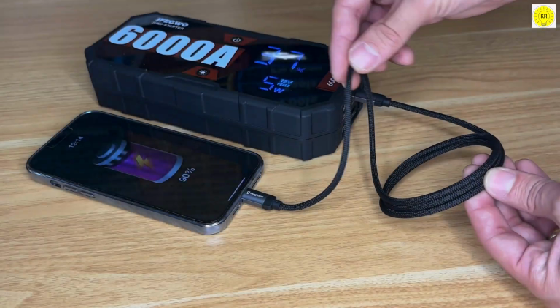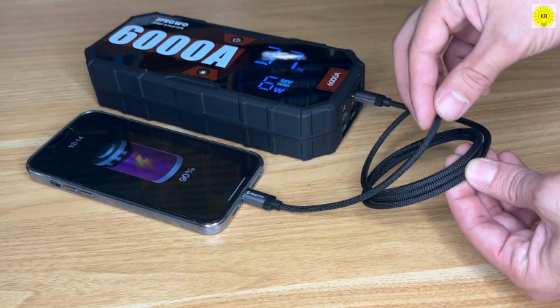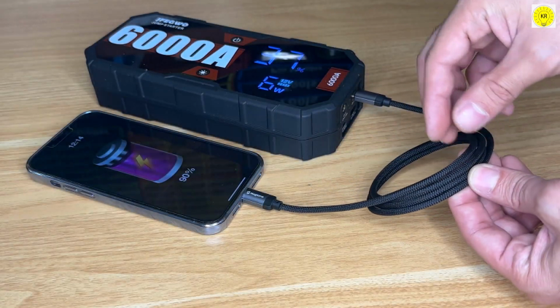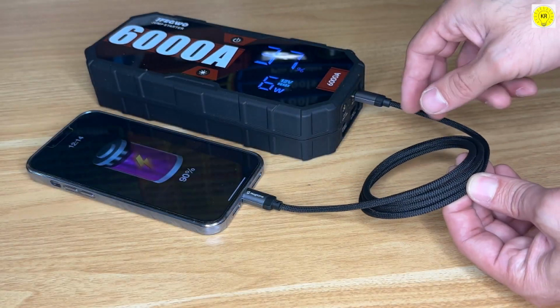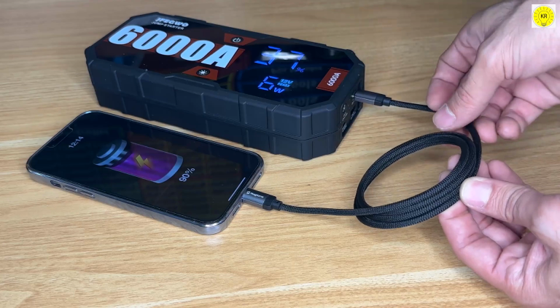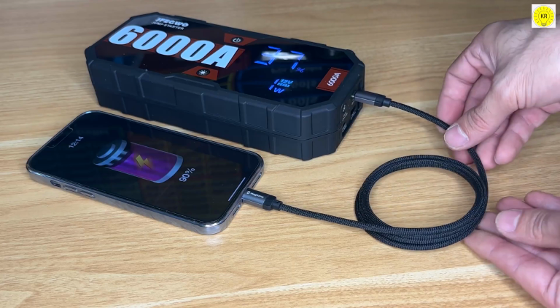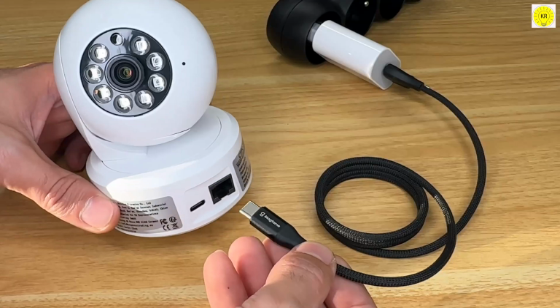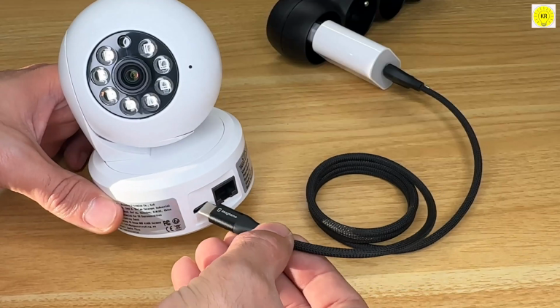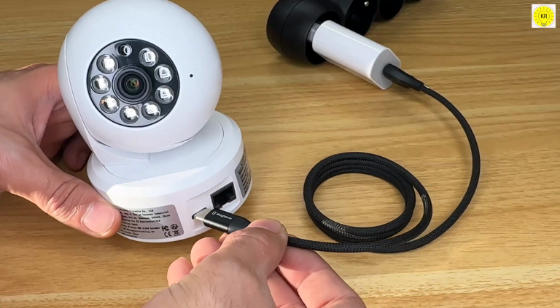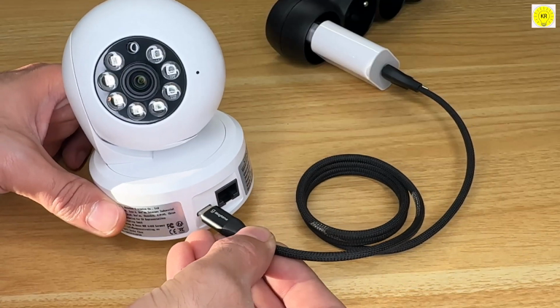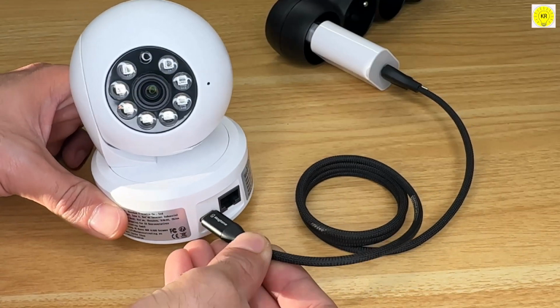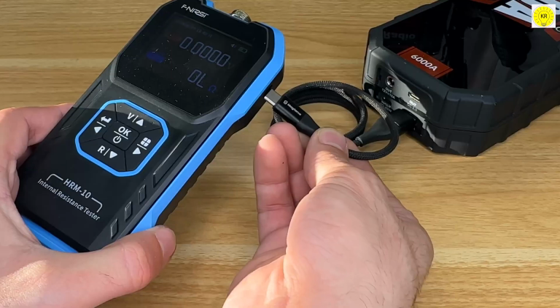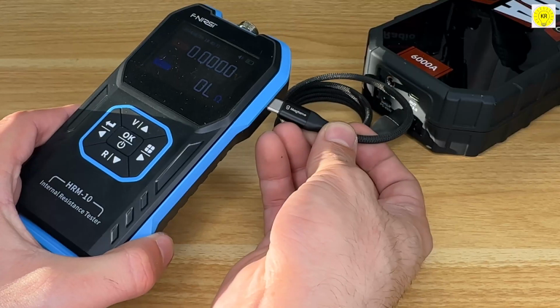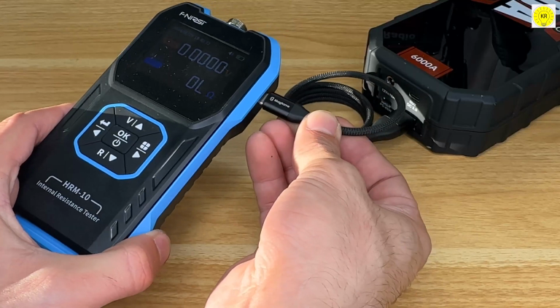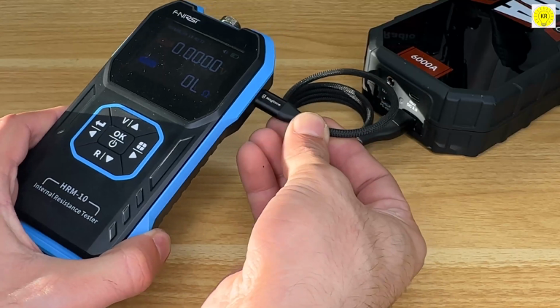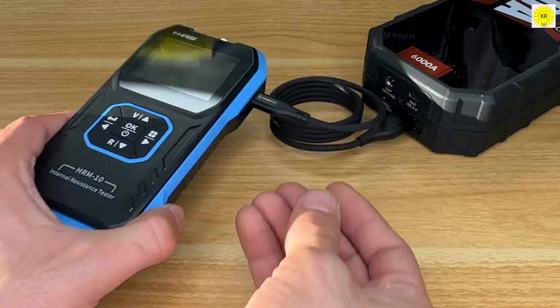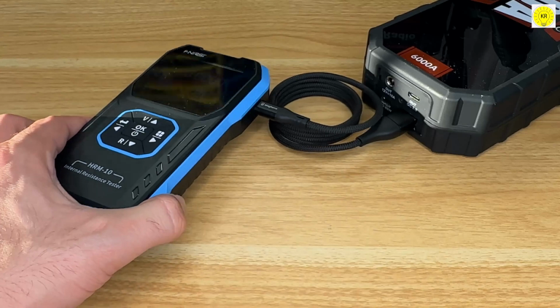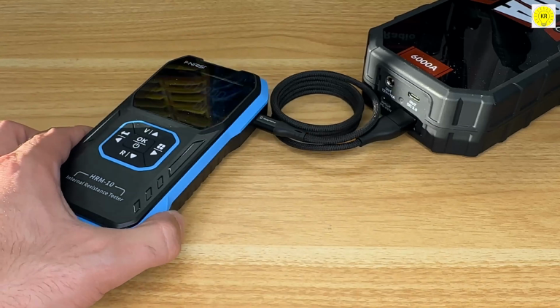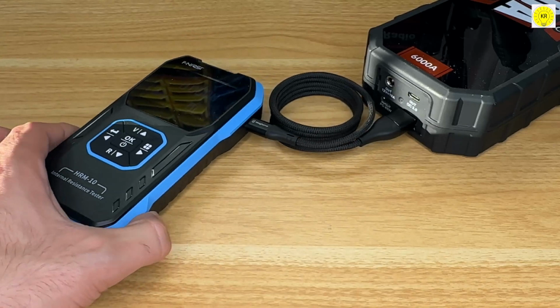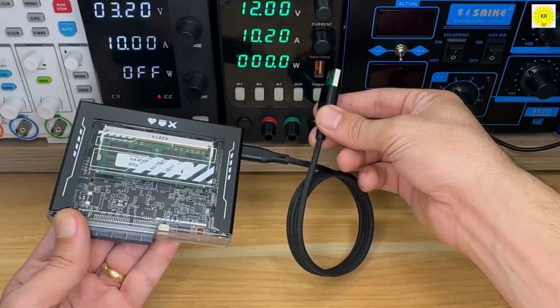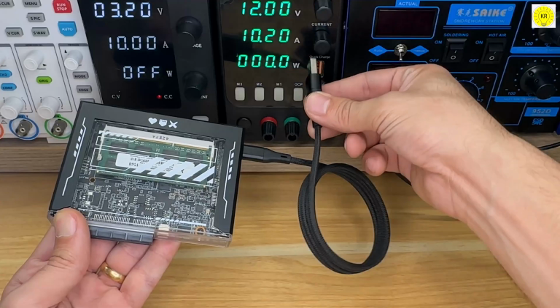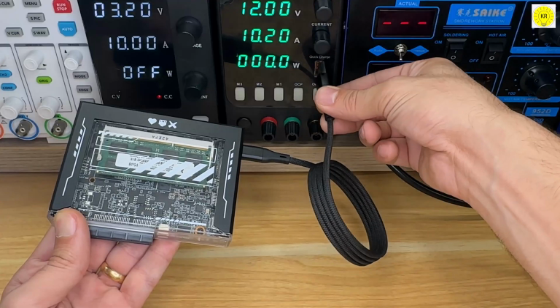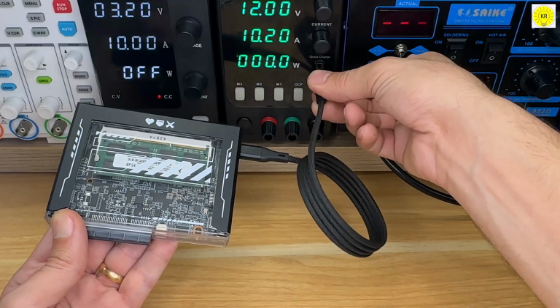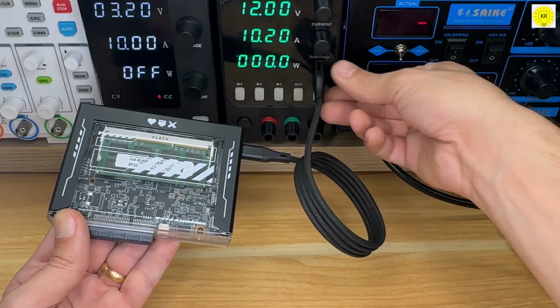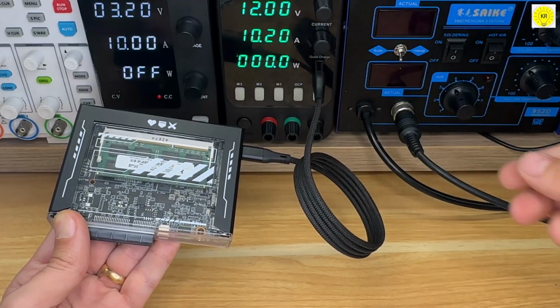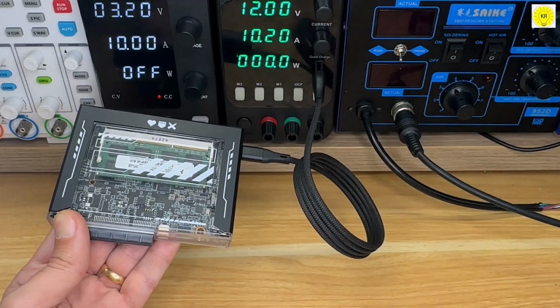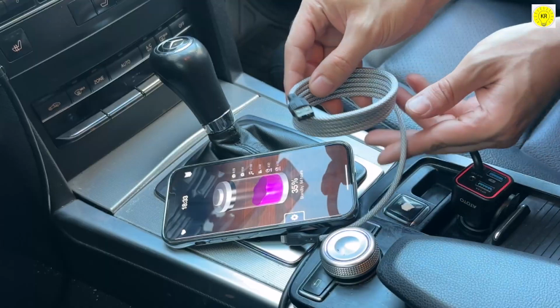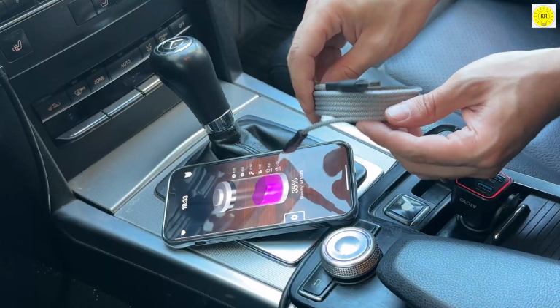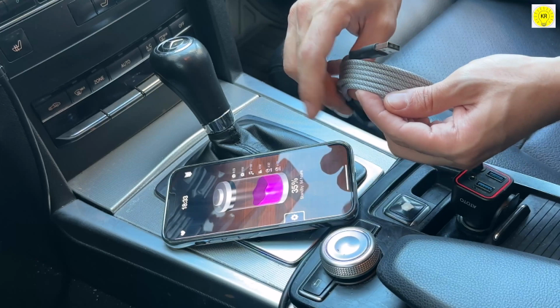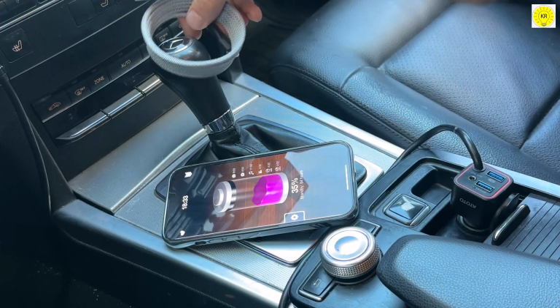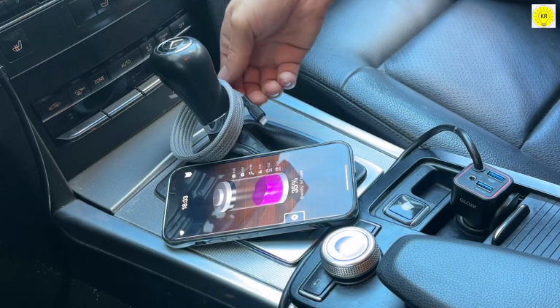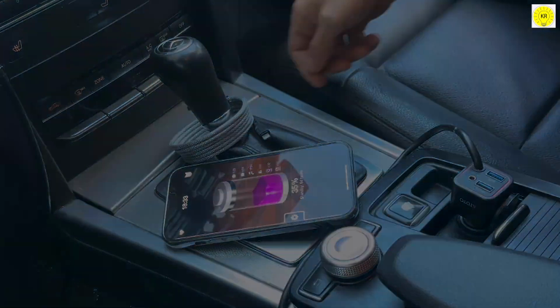Multipurpose model — this can be used not only for mobile devices such as cell phones and tablets, but also for a variety of home appliances such as fans, TVs, and stereos. A car charger can also be used with it.